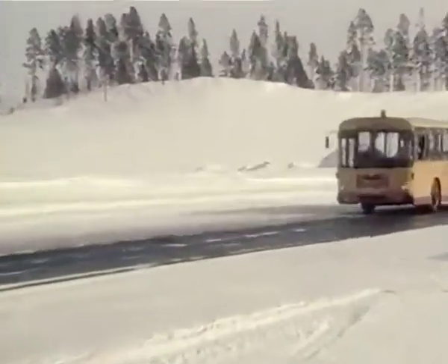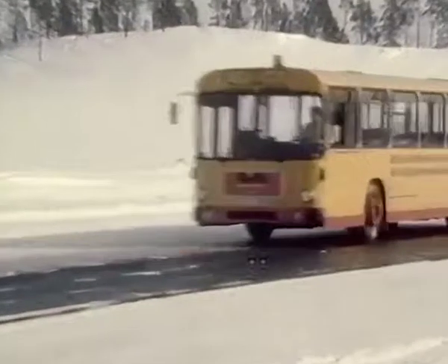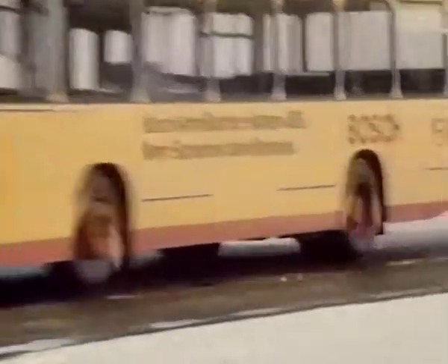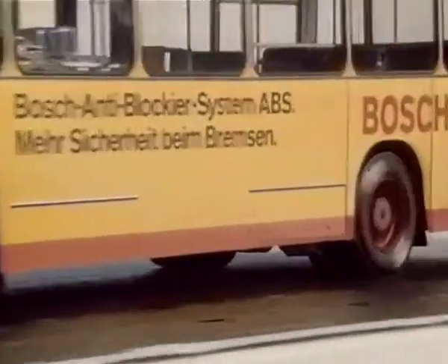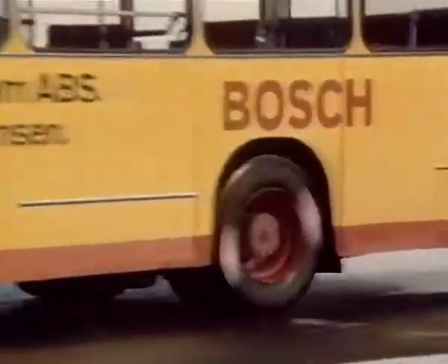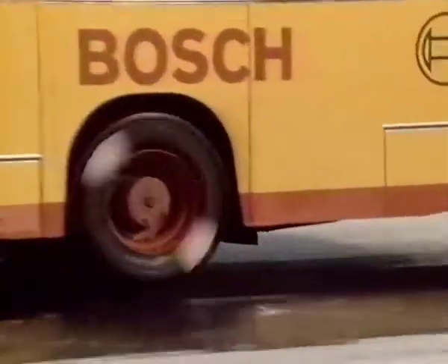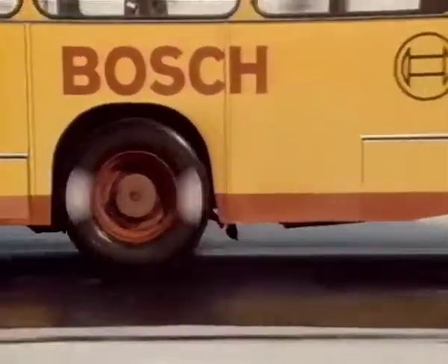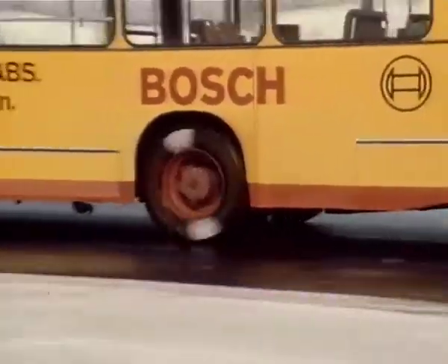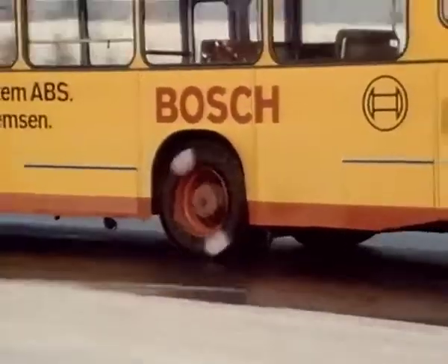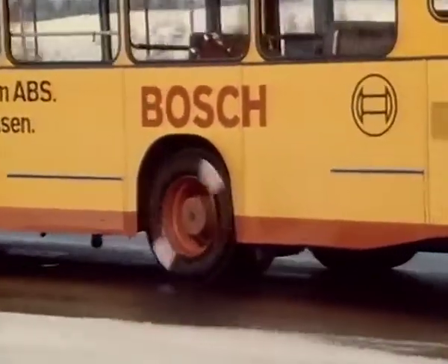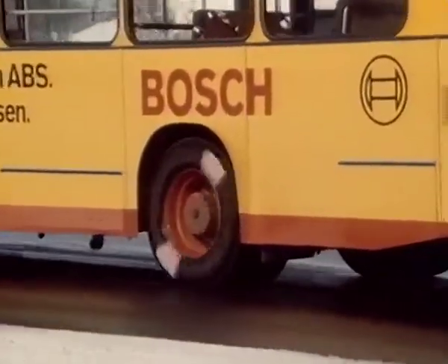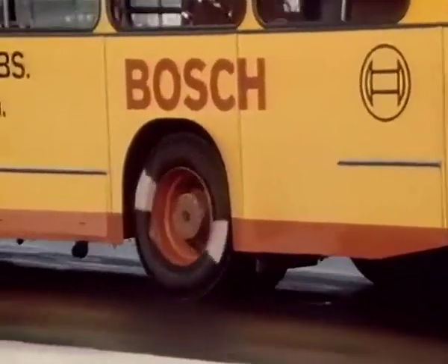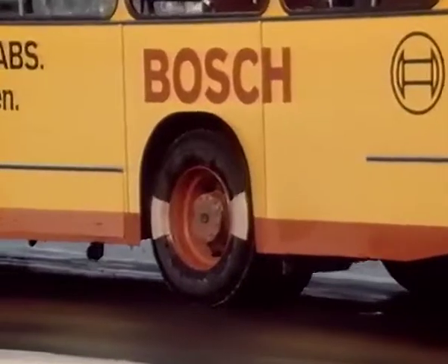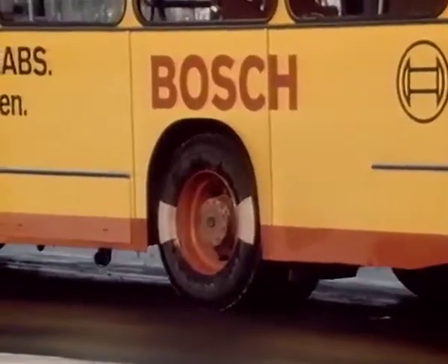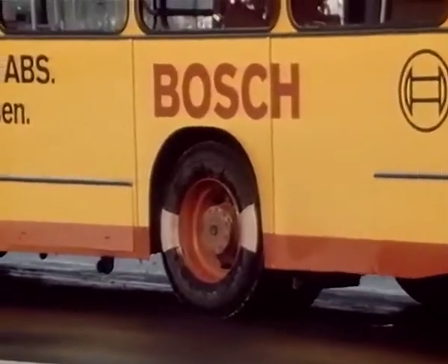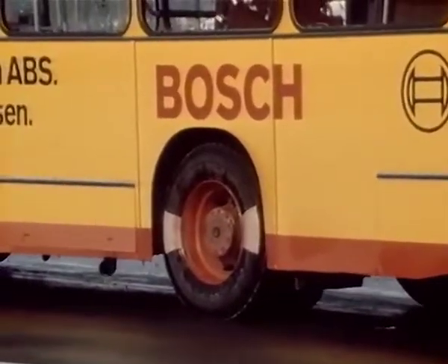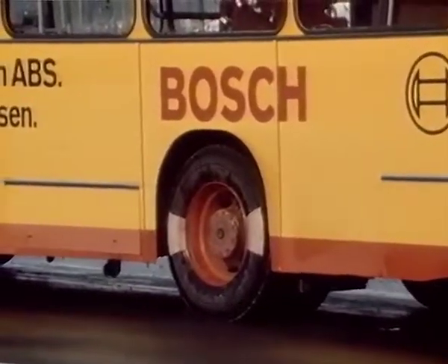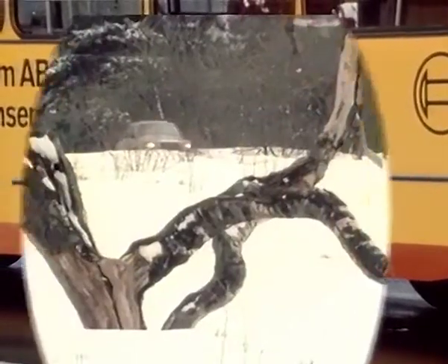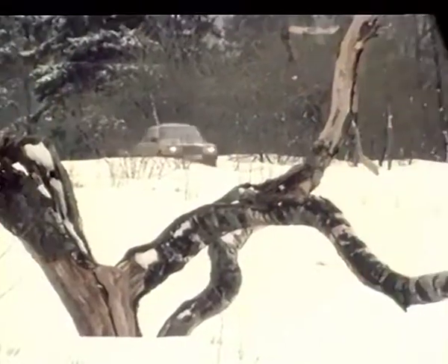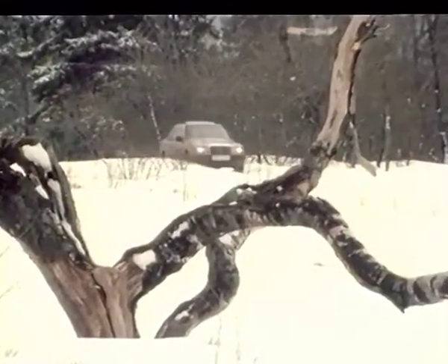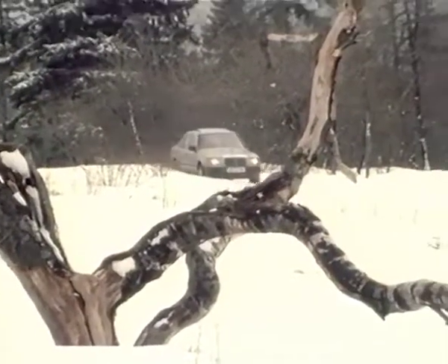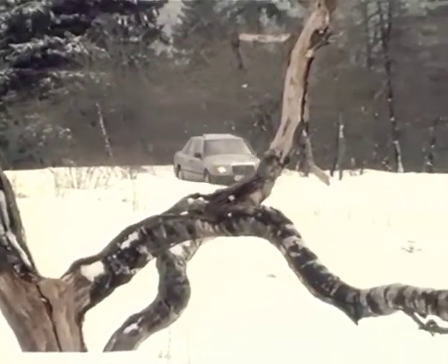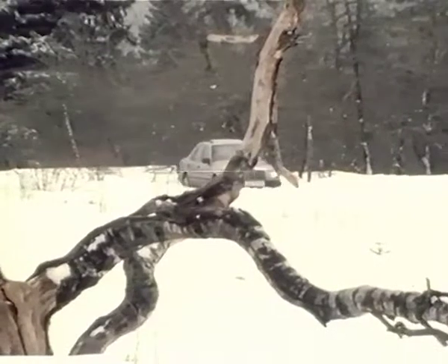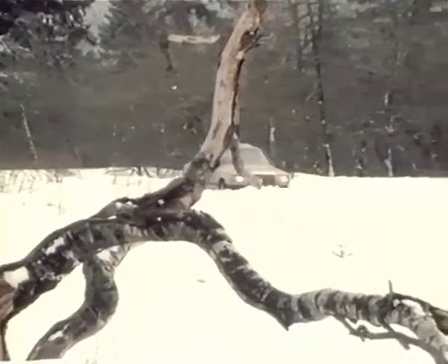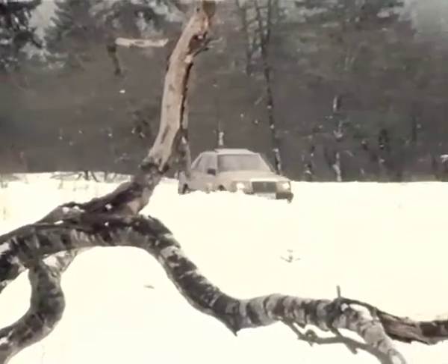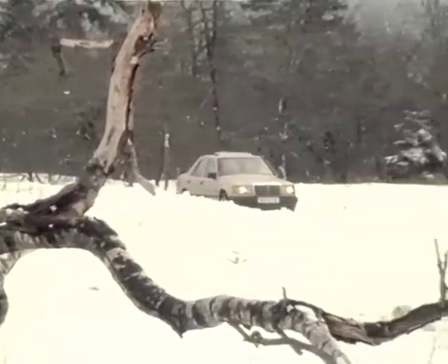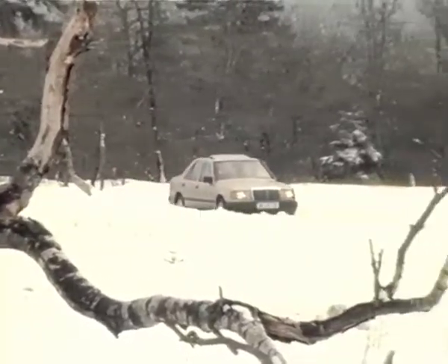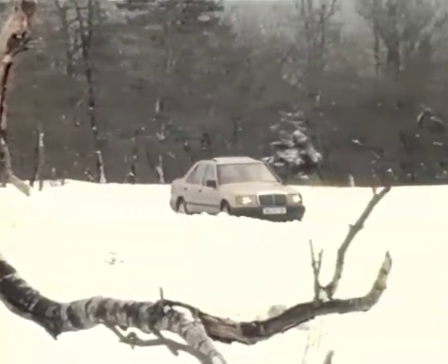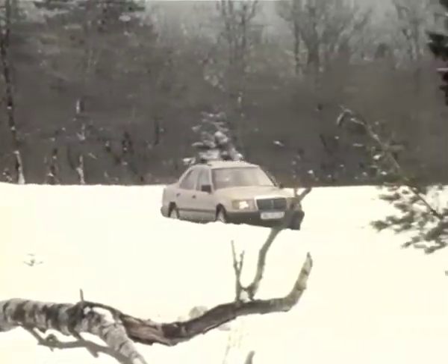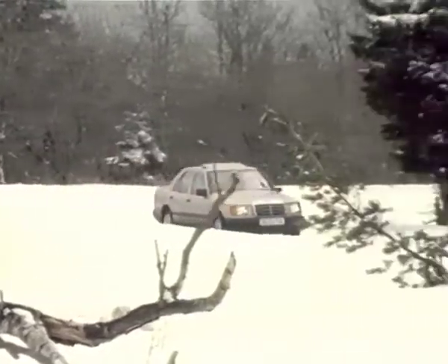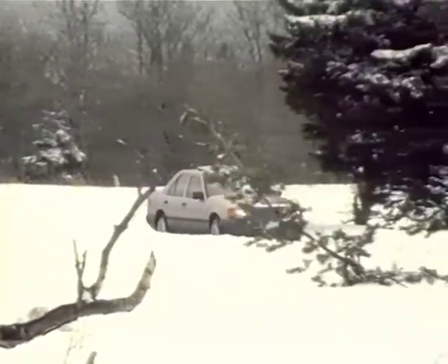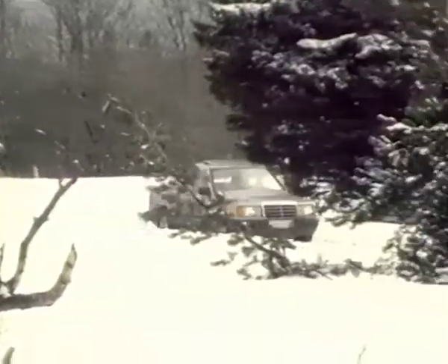The wheels of this test vehicle are braked, but without locking them, and the bus stays right on course. With Bosch ABS, driving in the winter and on wet roads loses a lot of its hazards.